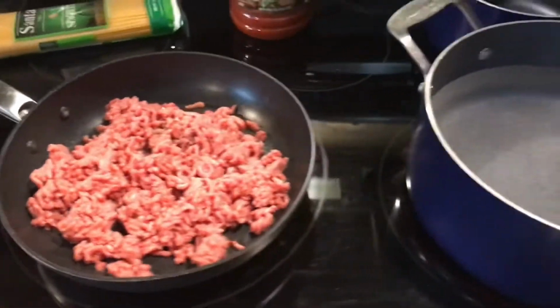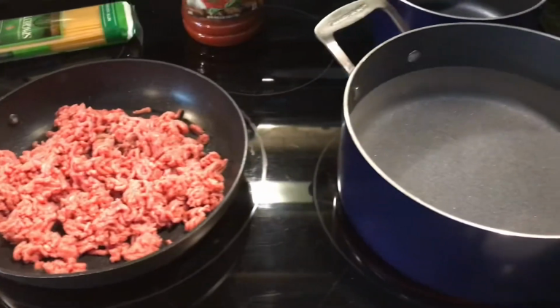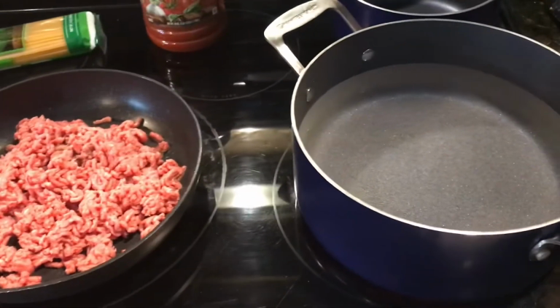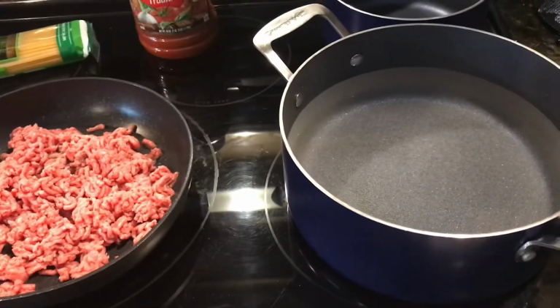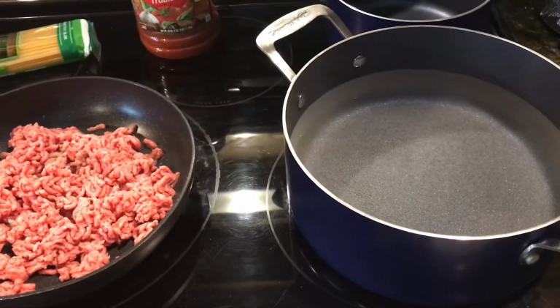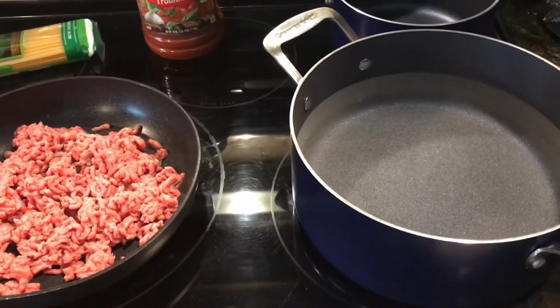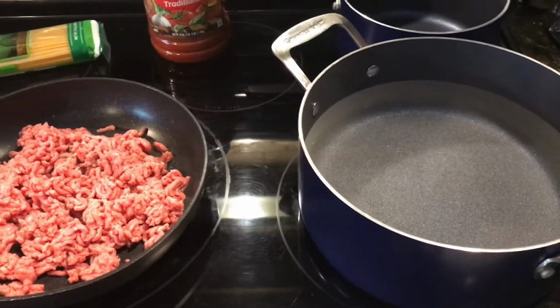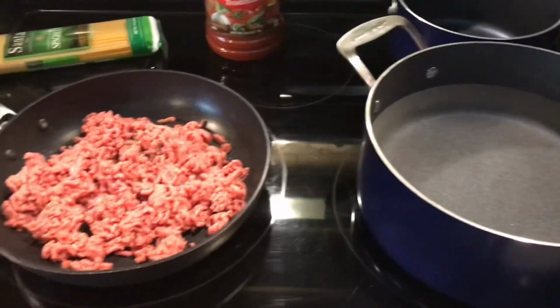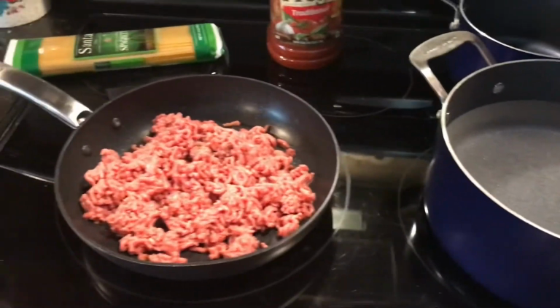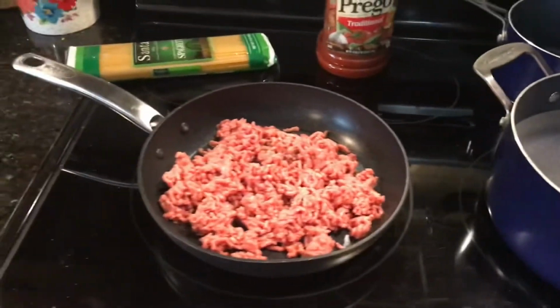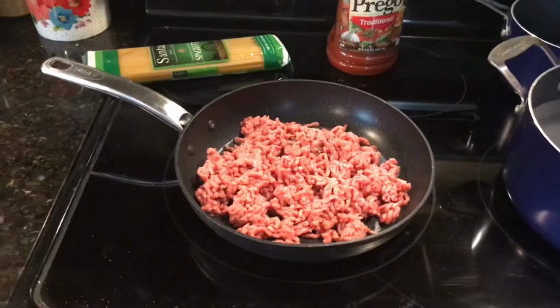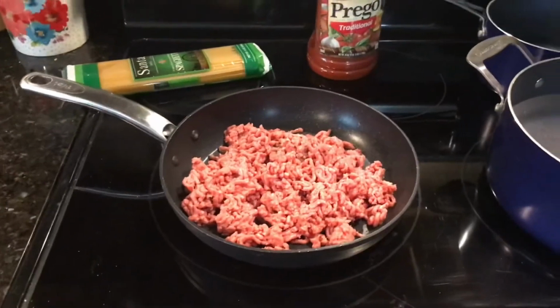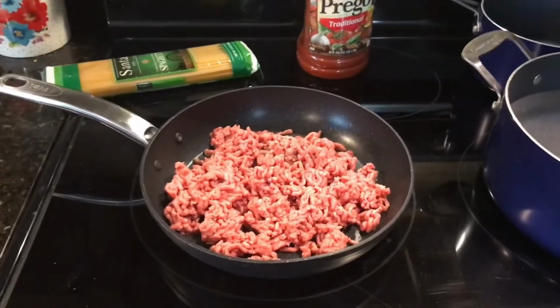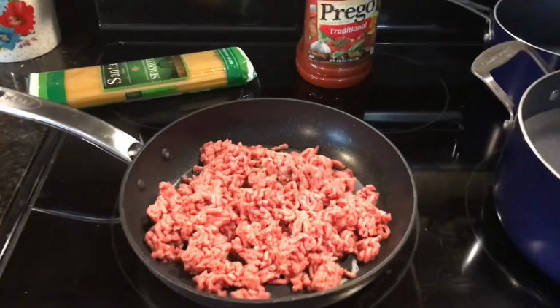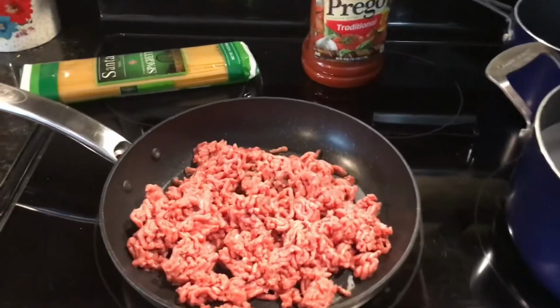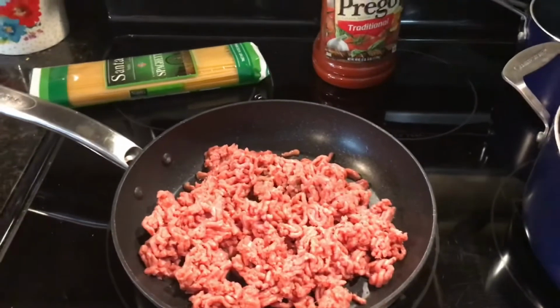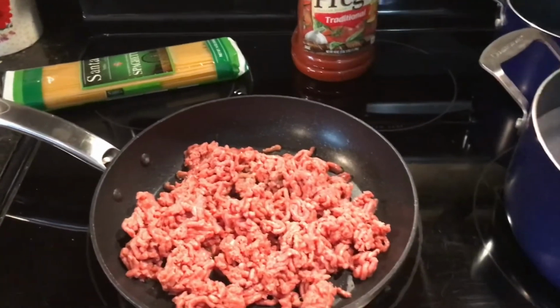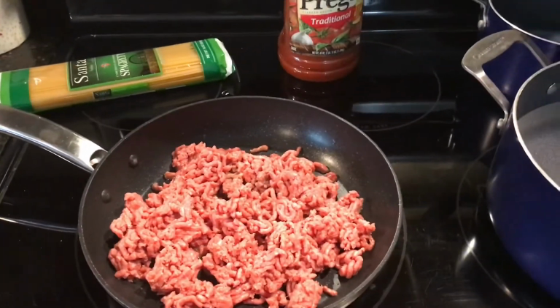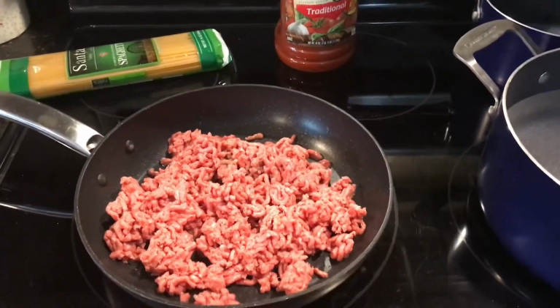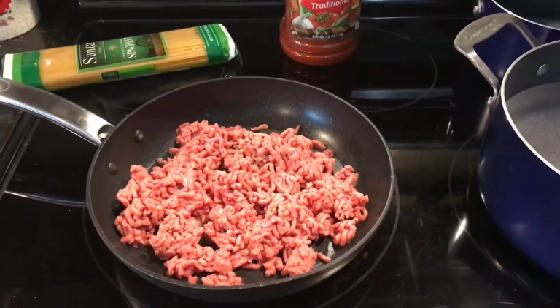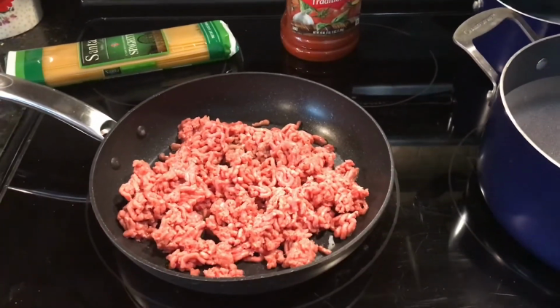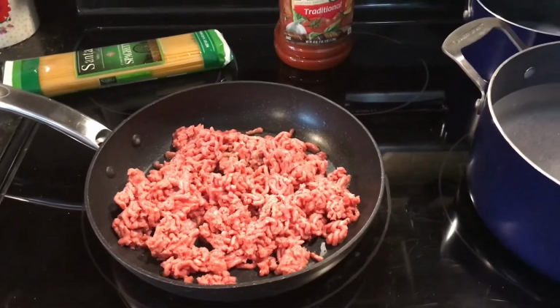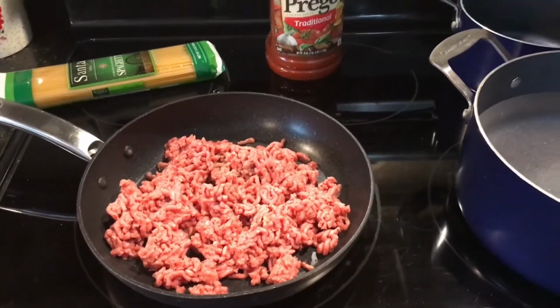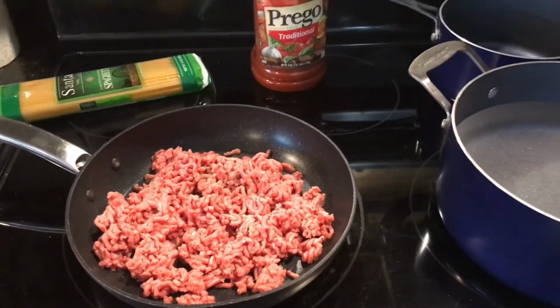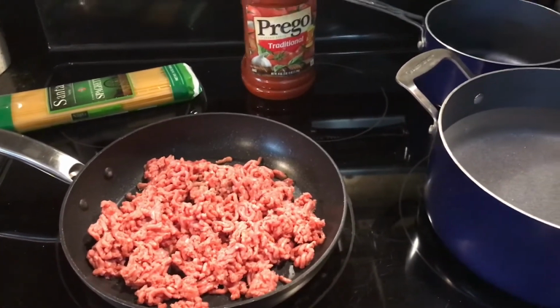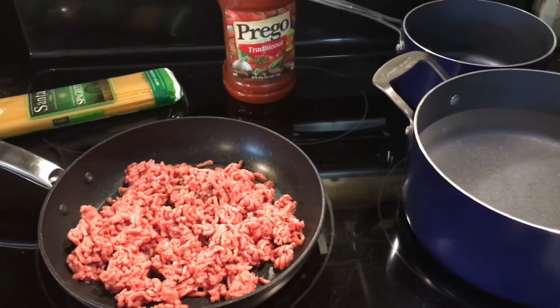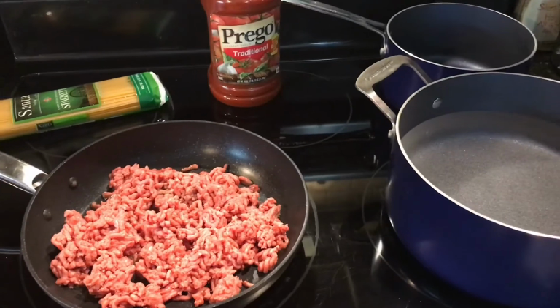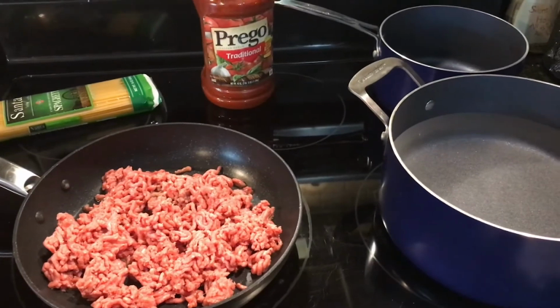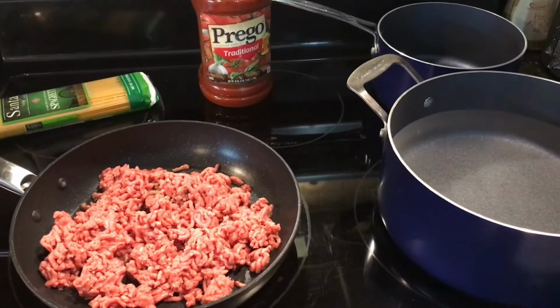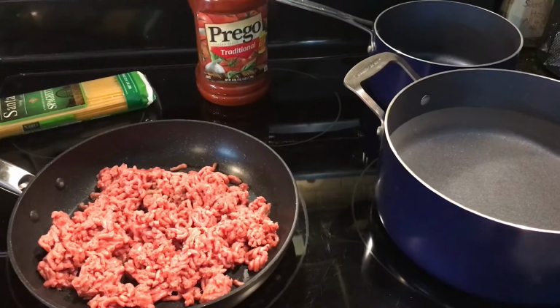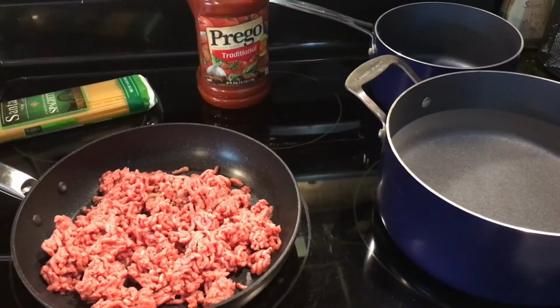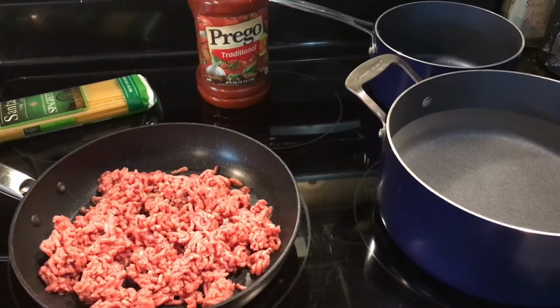I've got my water starting to warm and I'm going to brown the ground beef and chop it very, very finely and then I'll drain it off and we'll be ready to put our pasta in. See you soon.